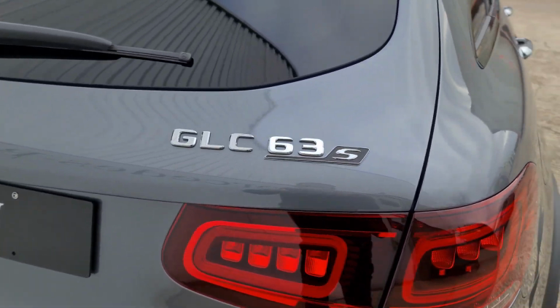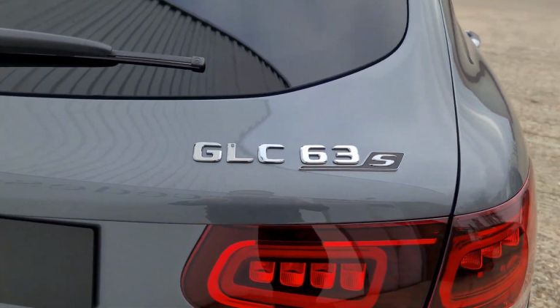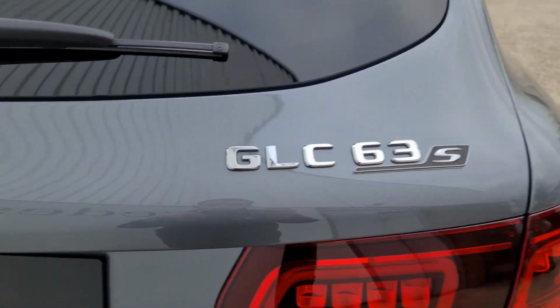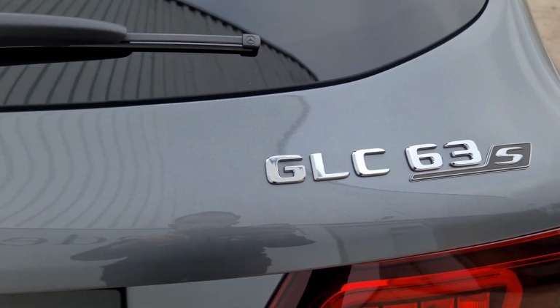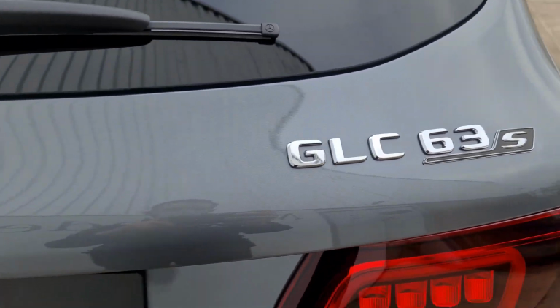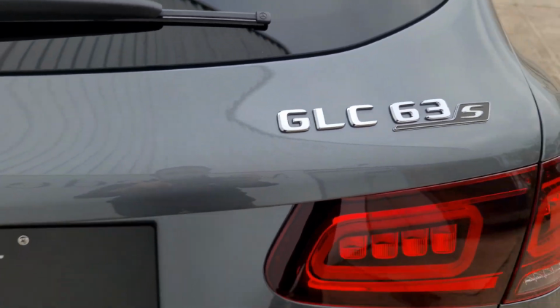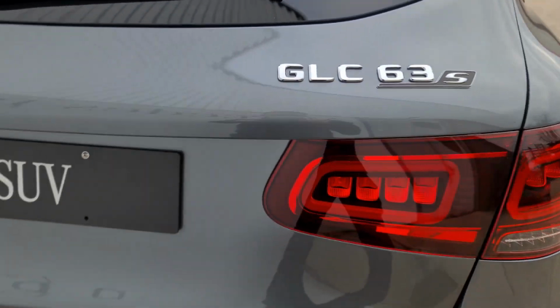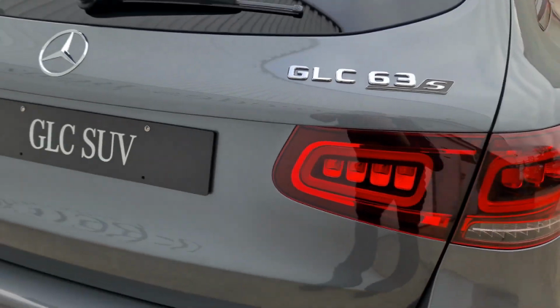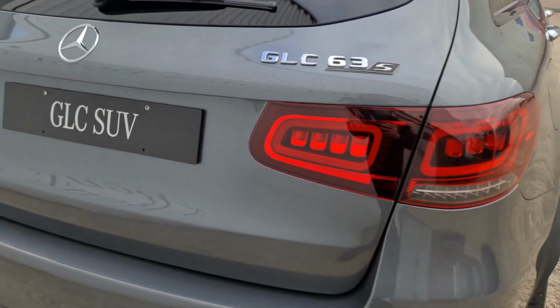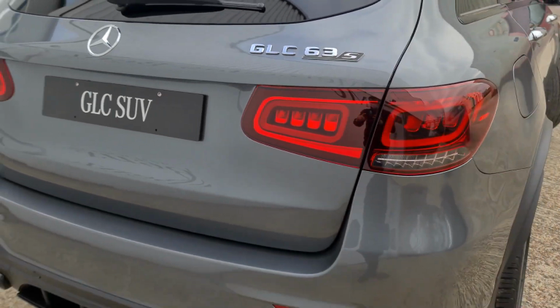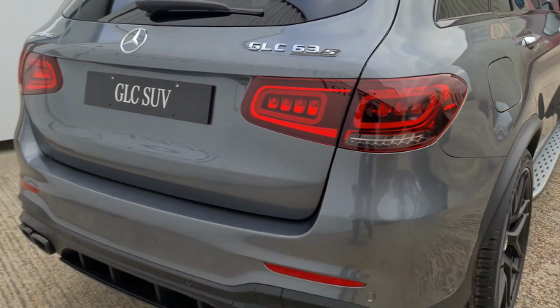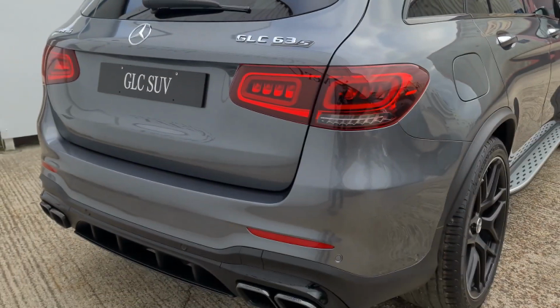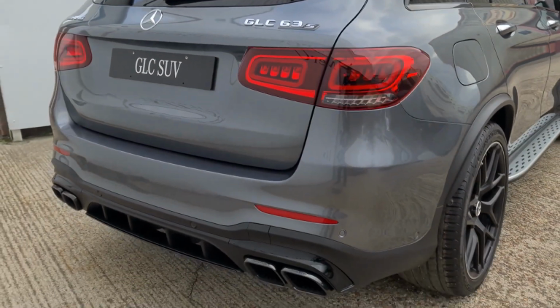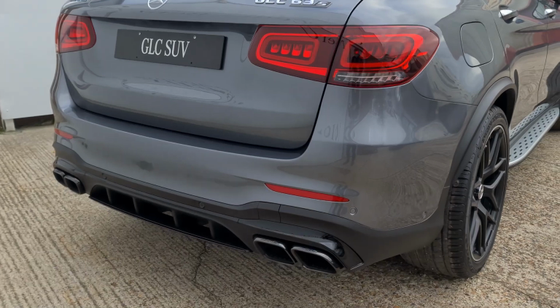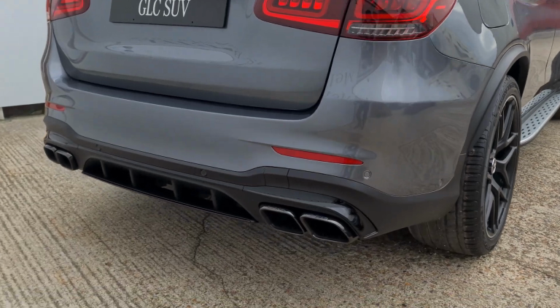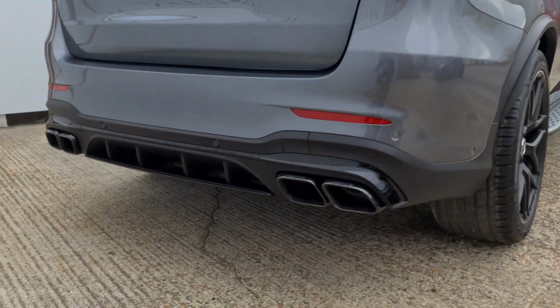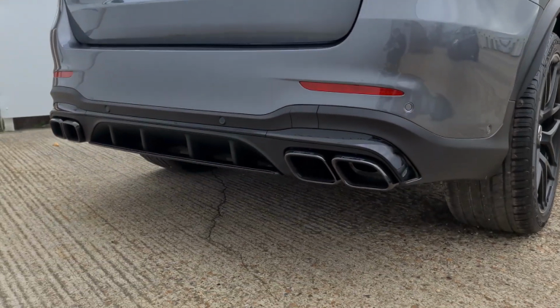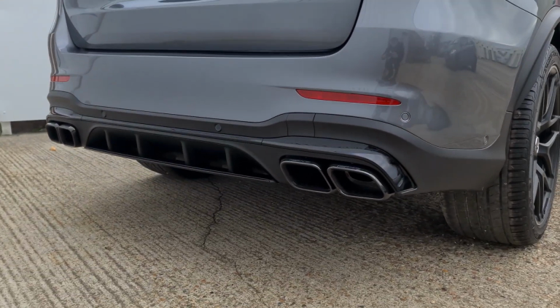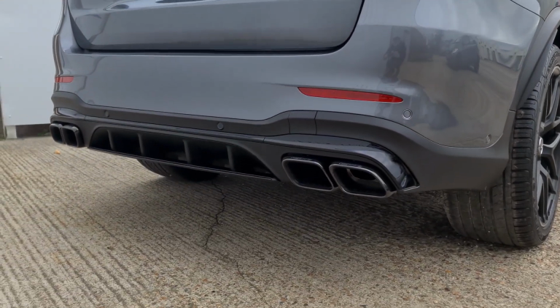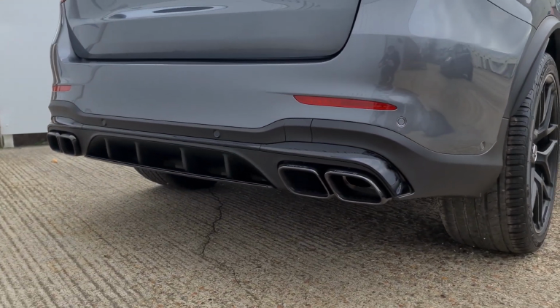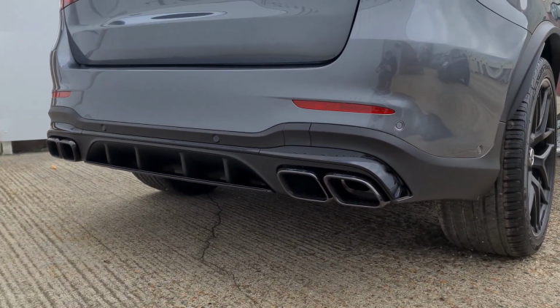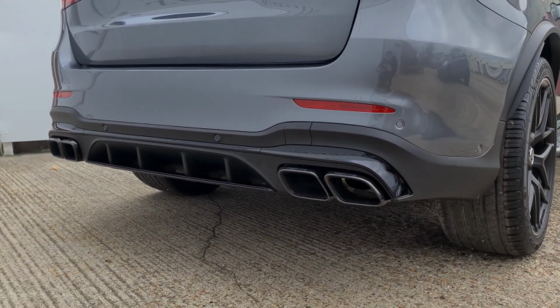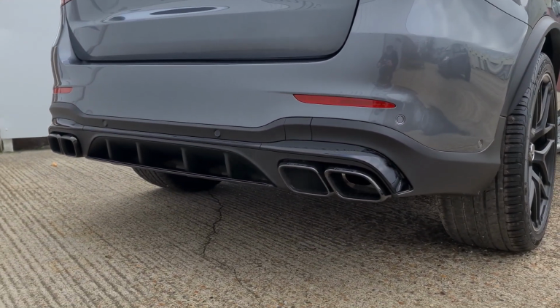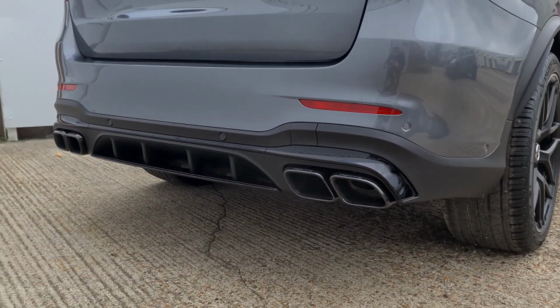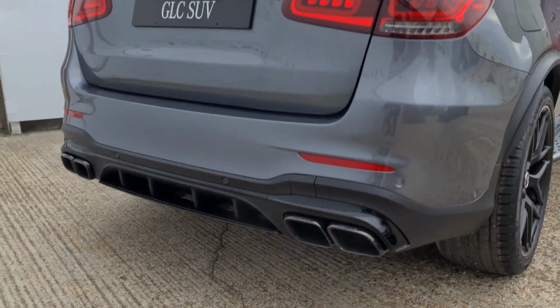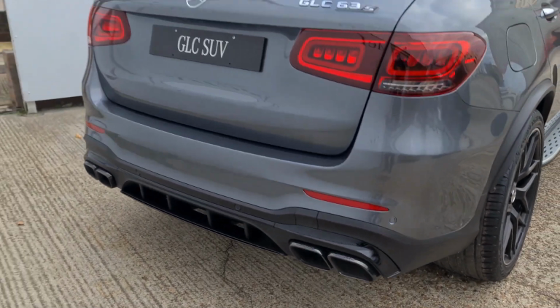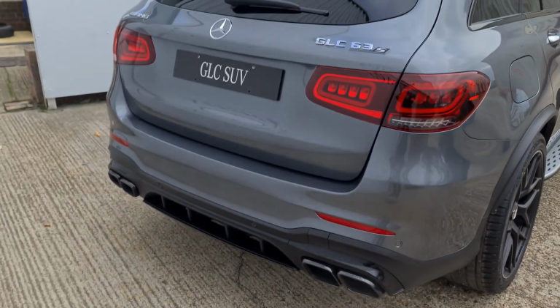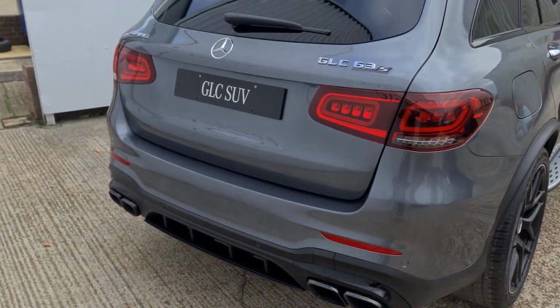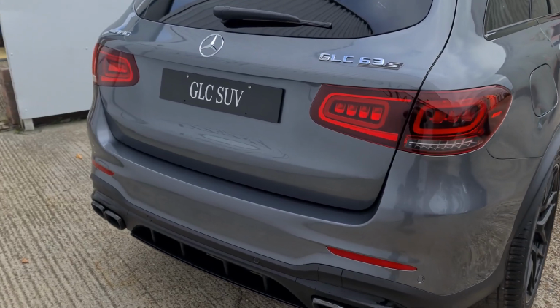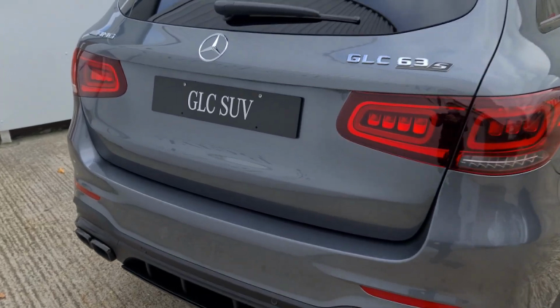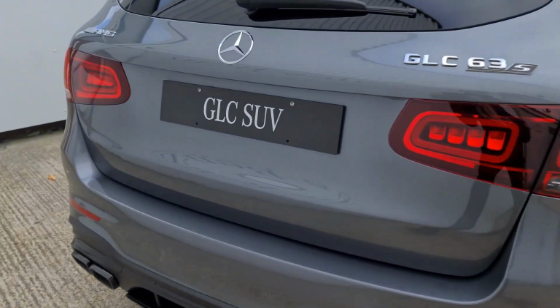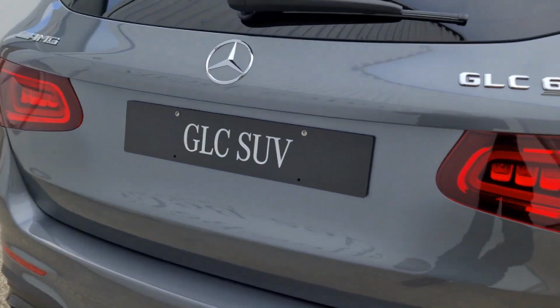I love the S badging underneath this as well, it's very nicely done. And down here we've got the traditional shape of the 63 exhaust with a nice aggressive diffuser as well.